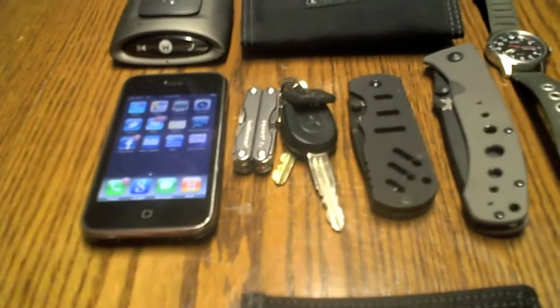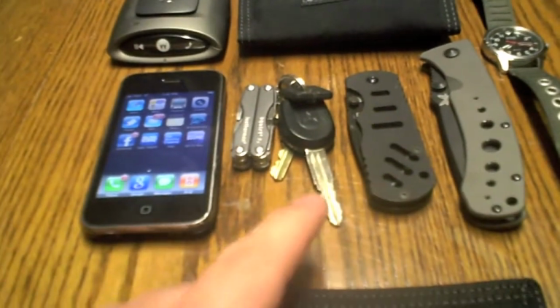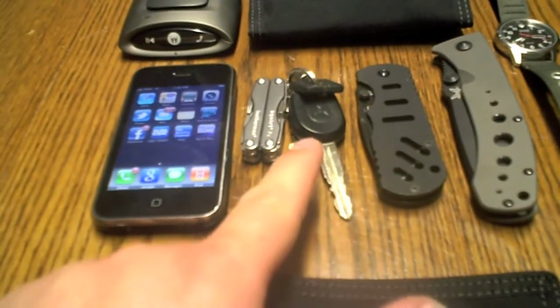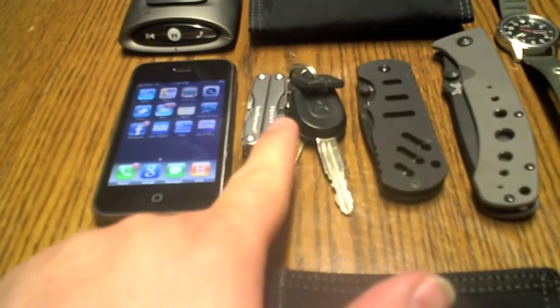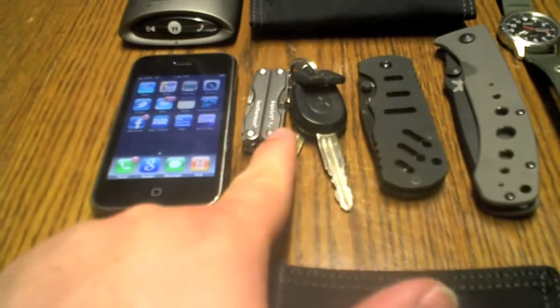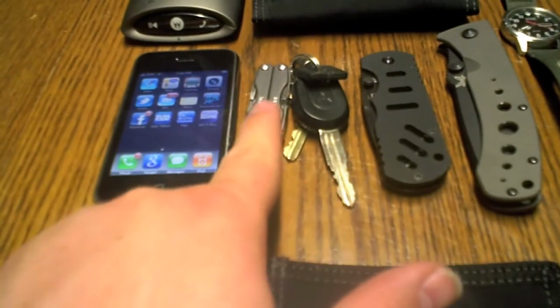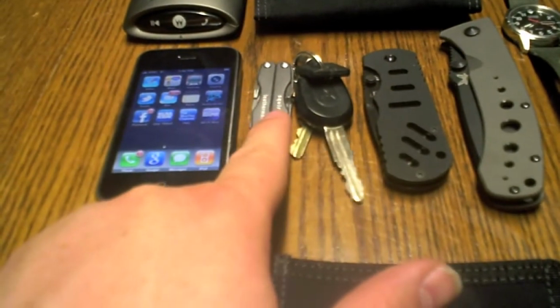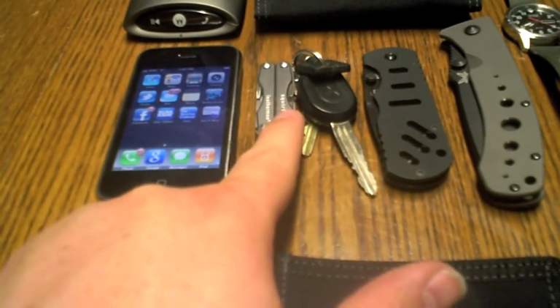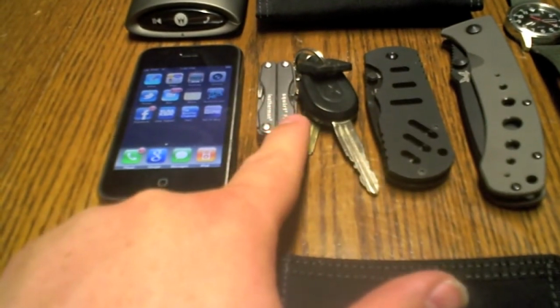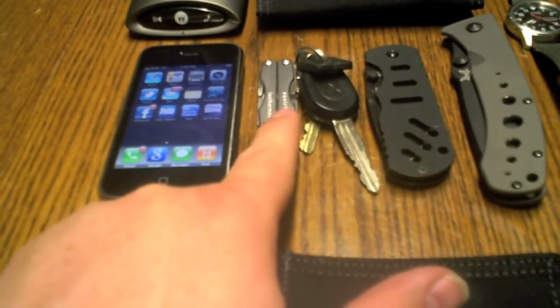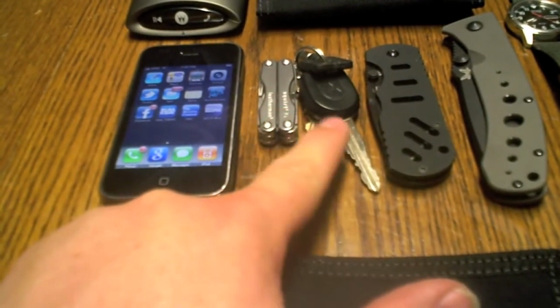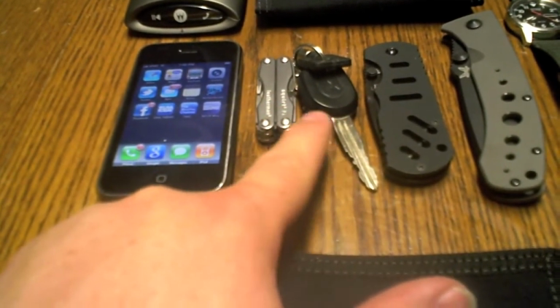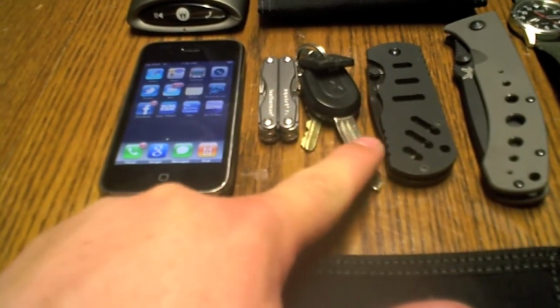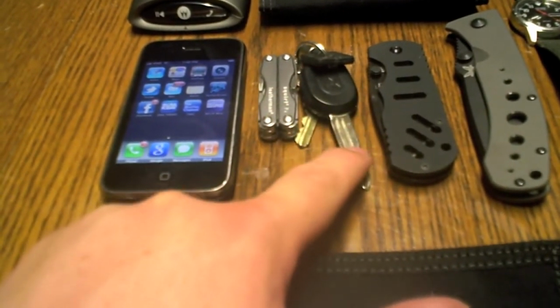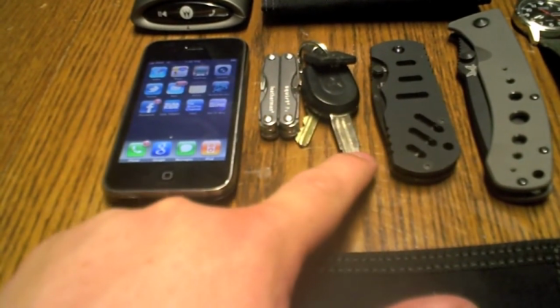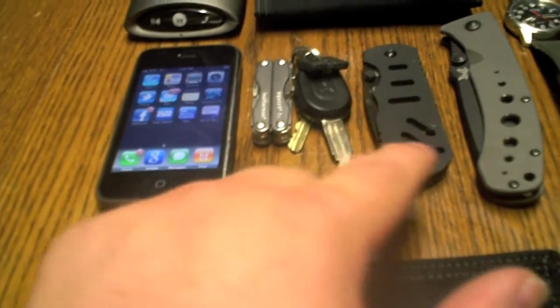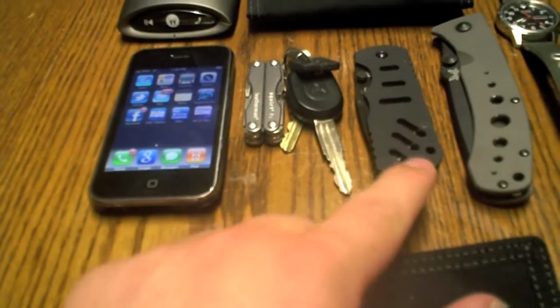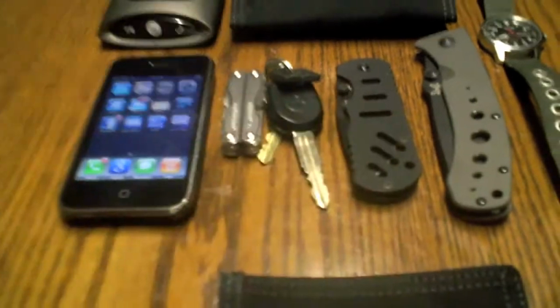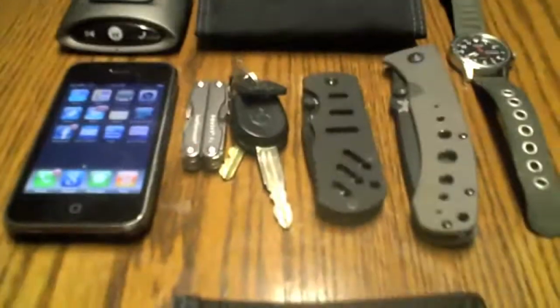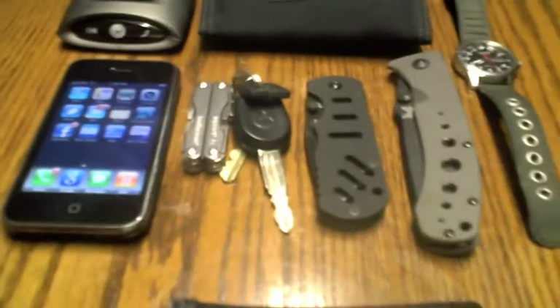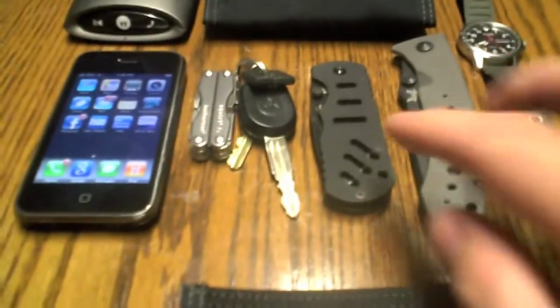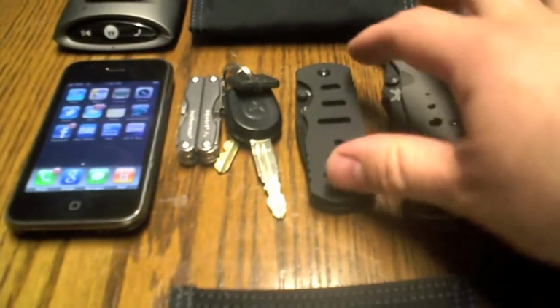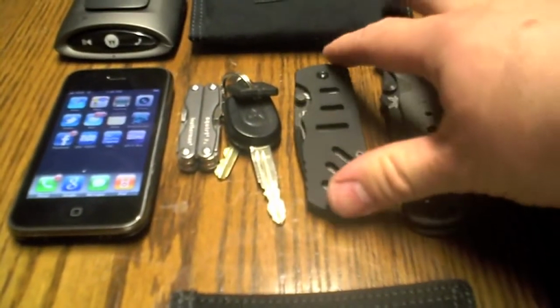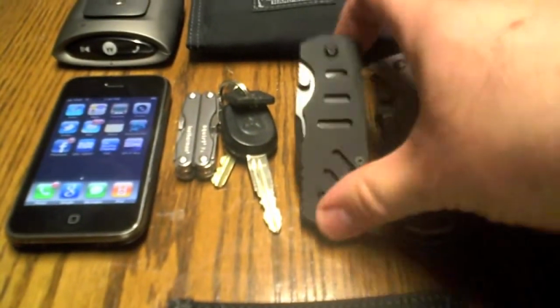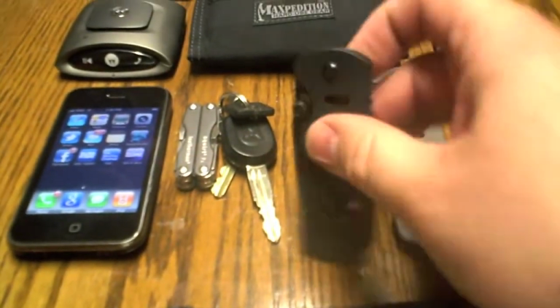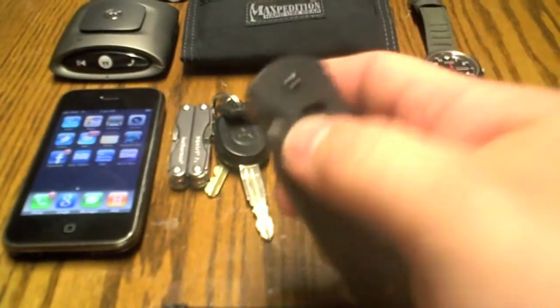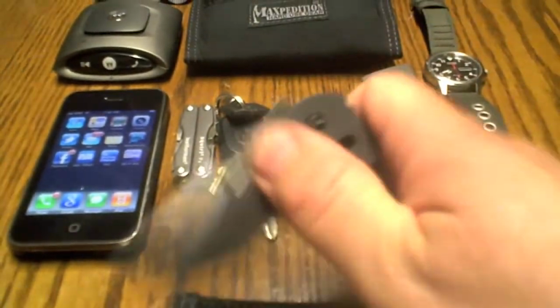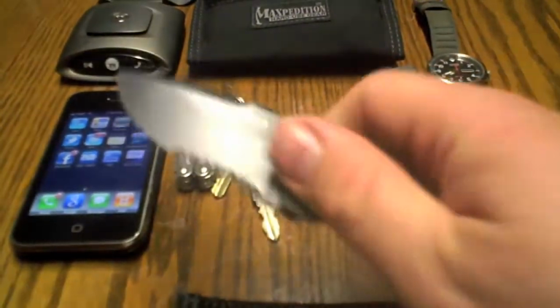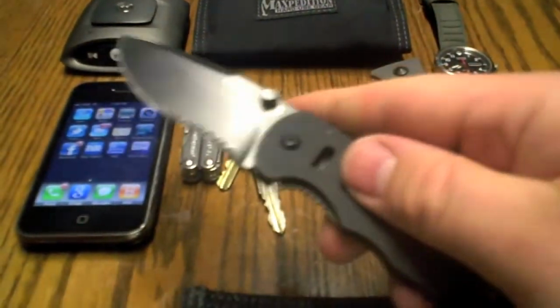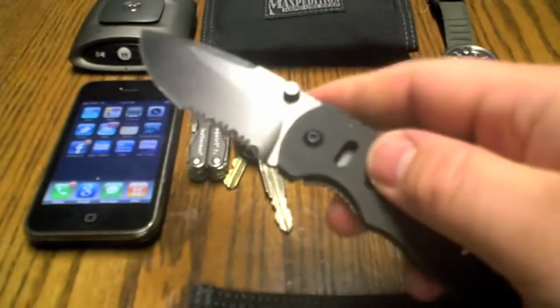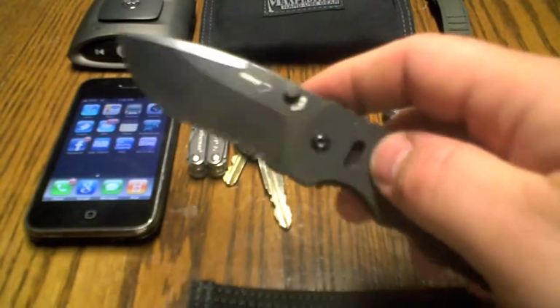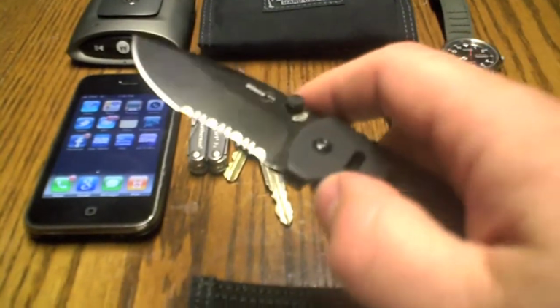Same little Leatherman P4 support that I've got on the same set of keys, and what we've got here is a Boker Hyper that you've seen before. This is my general everyday carry blade right now.